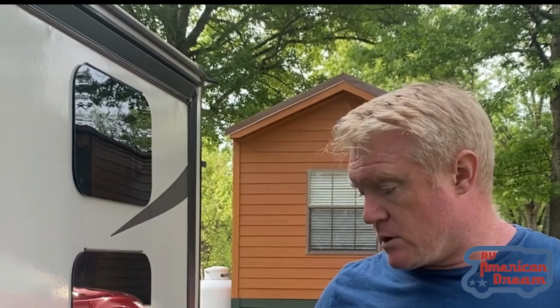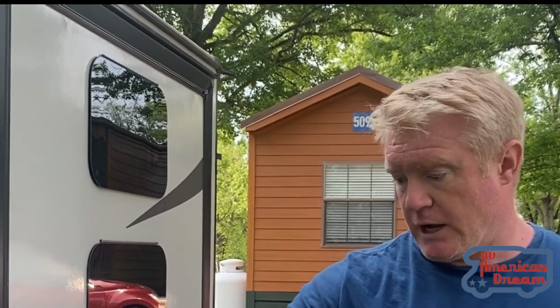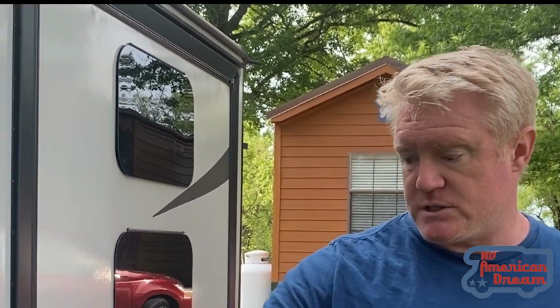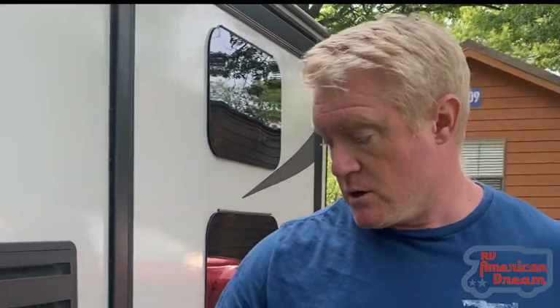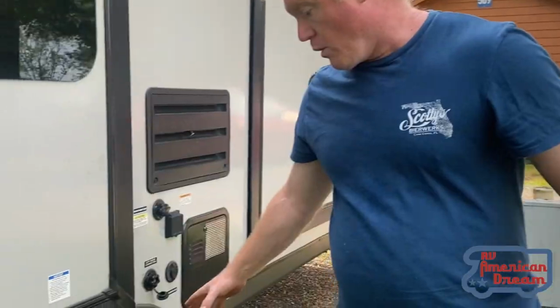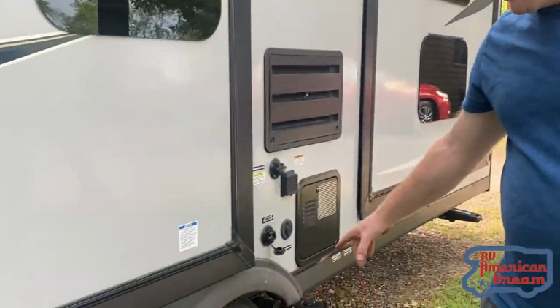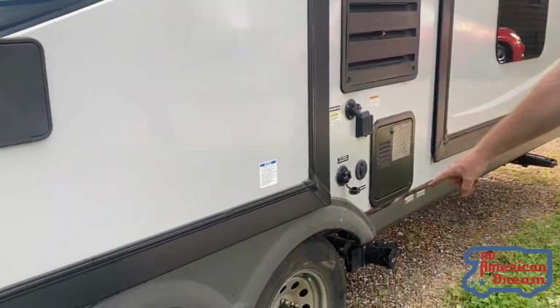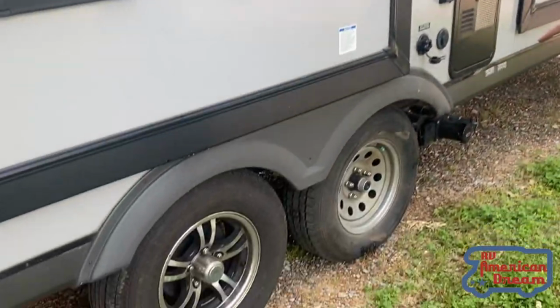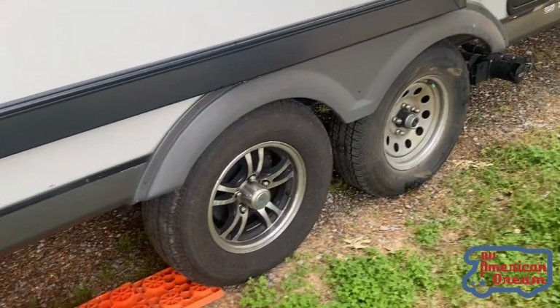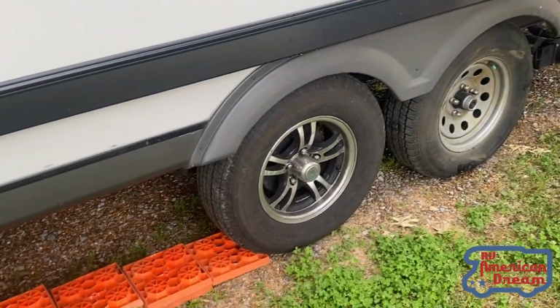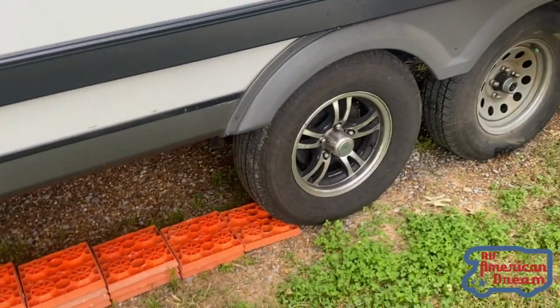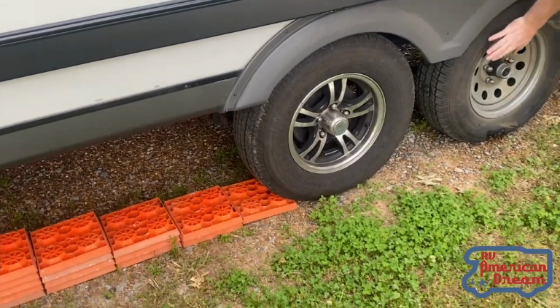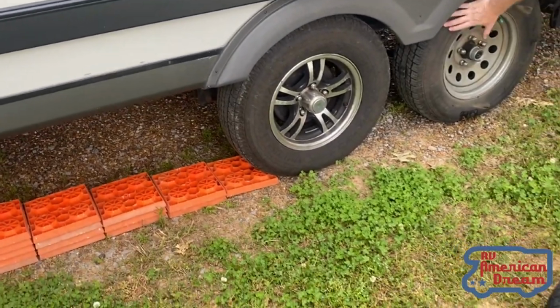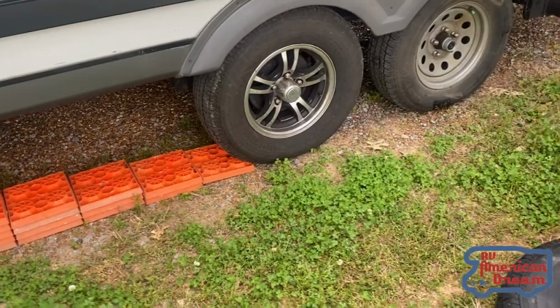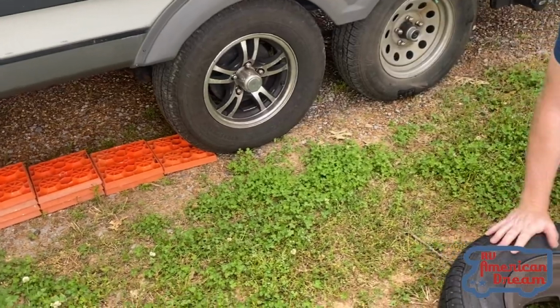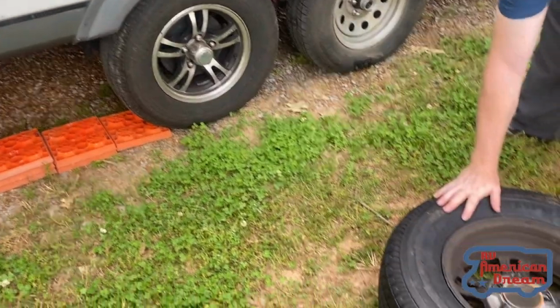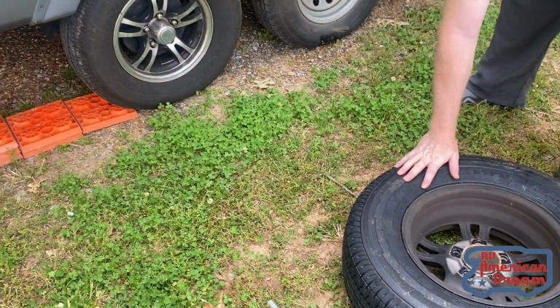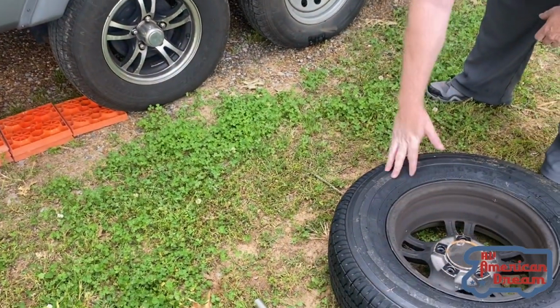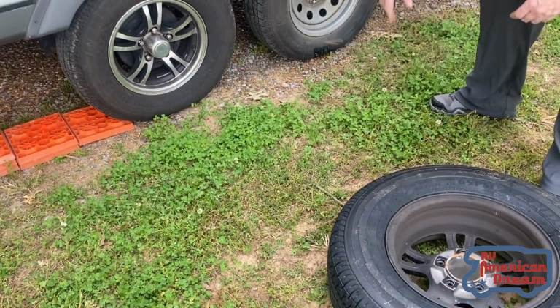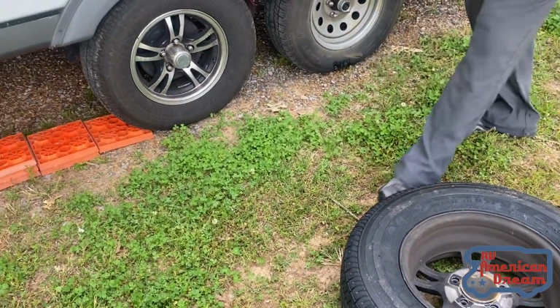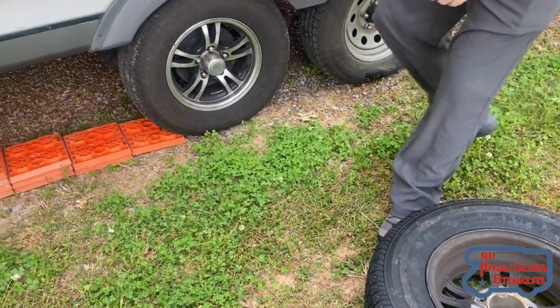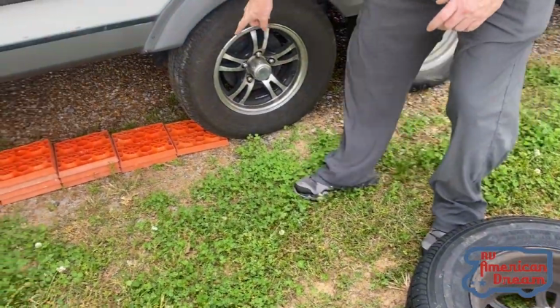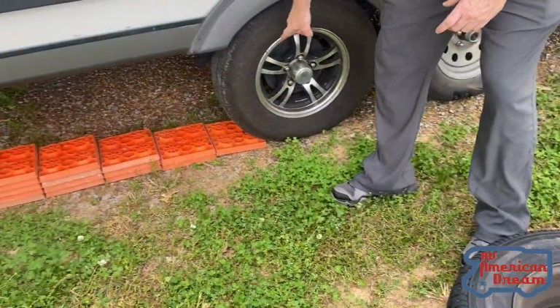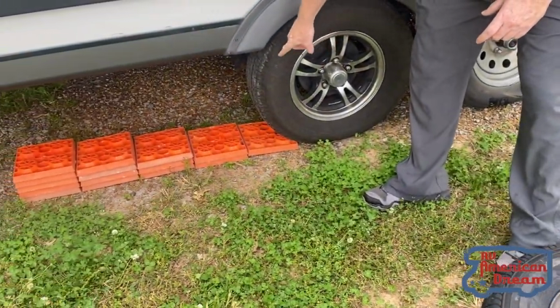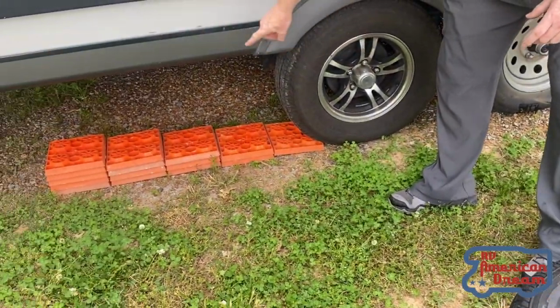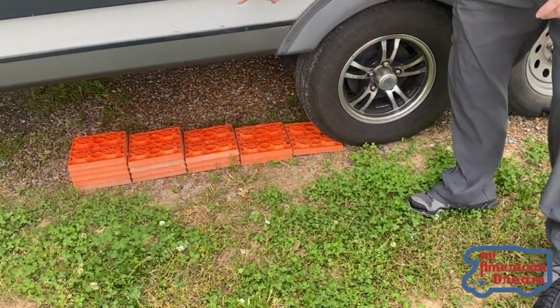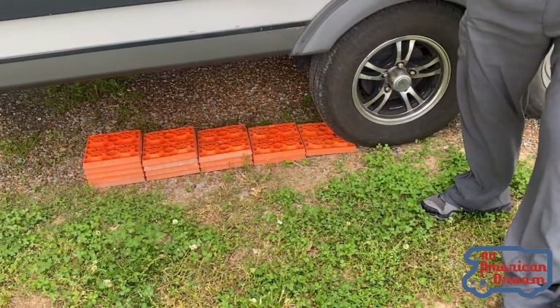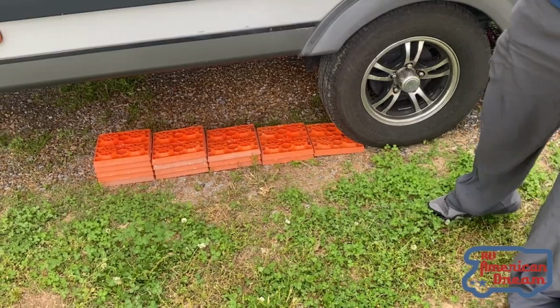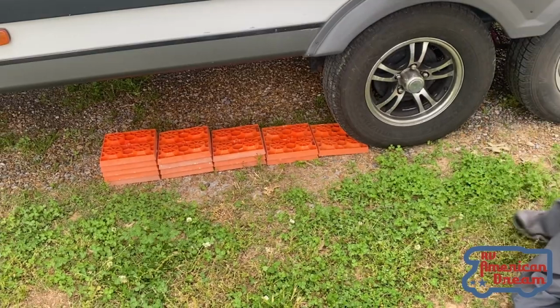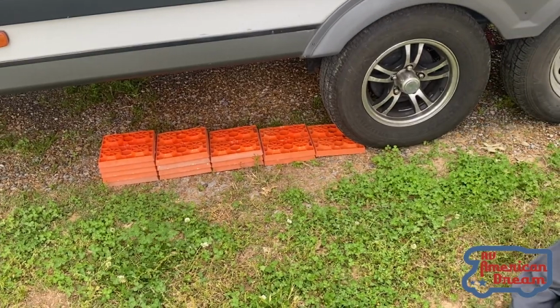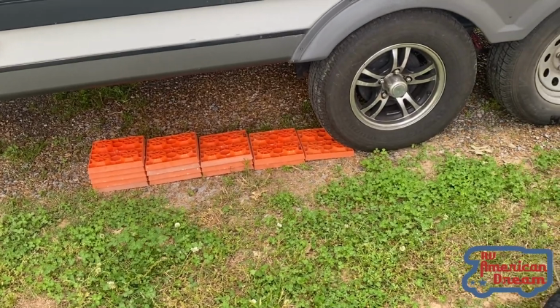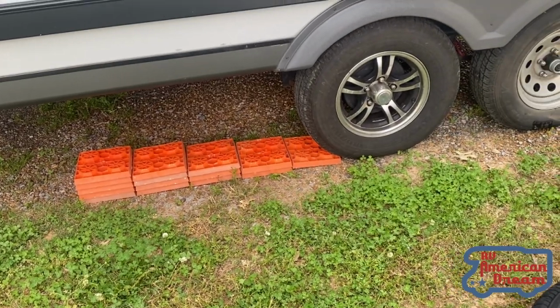So as you can see here, what we're gonna do — our back tire here, this is the one that blew — this is the one we're gonna replace. What I'm gonna do is just build up the one tire onto a ramp, leaving the other one to hang.